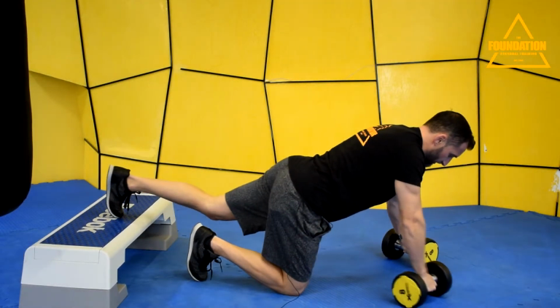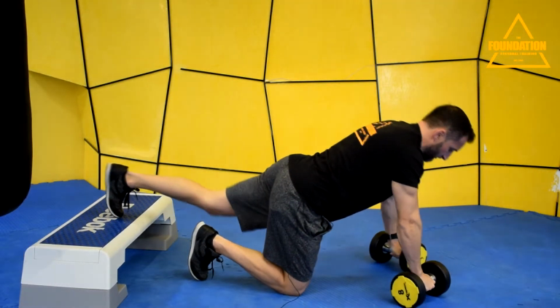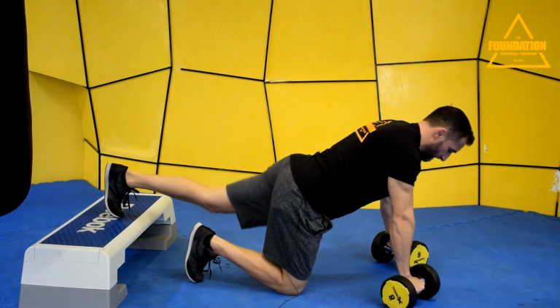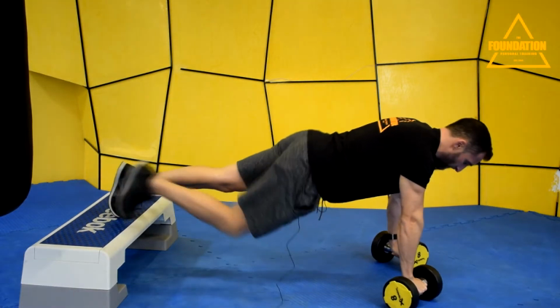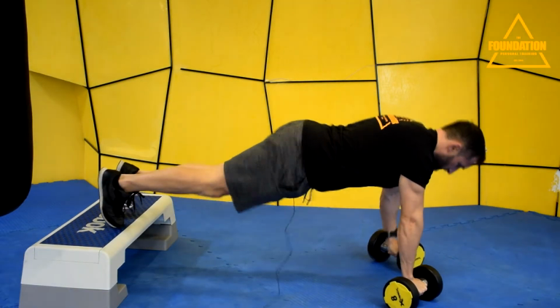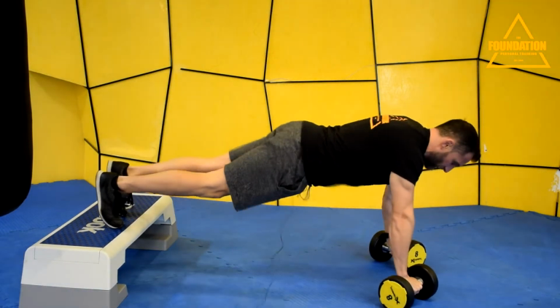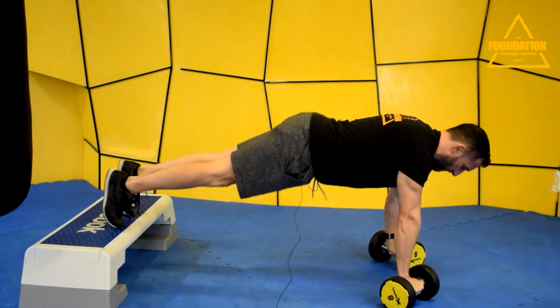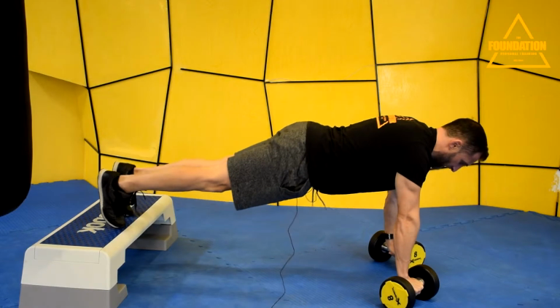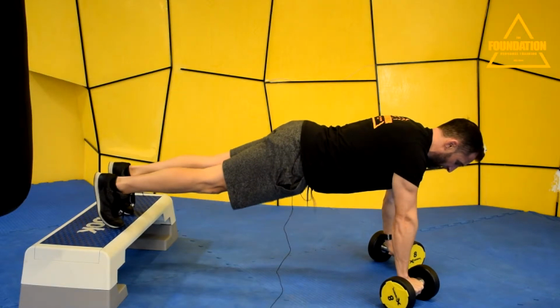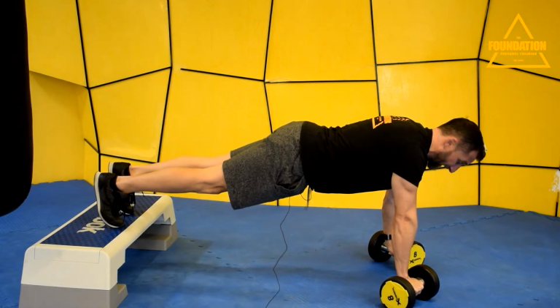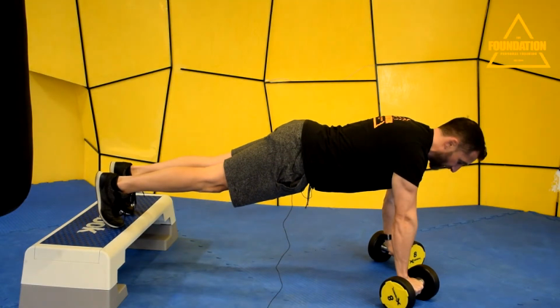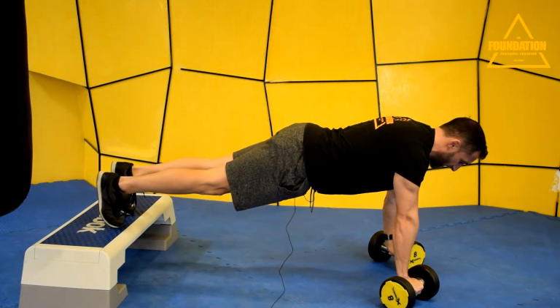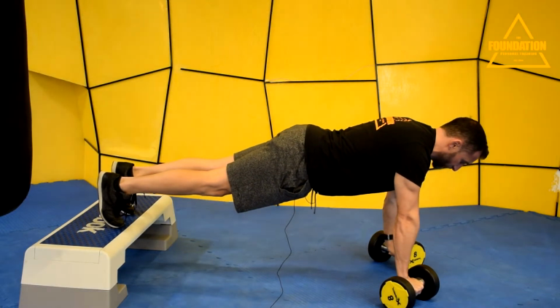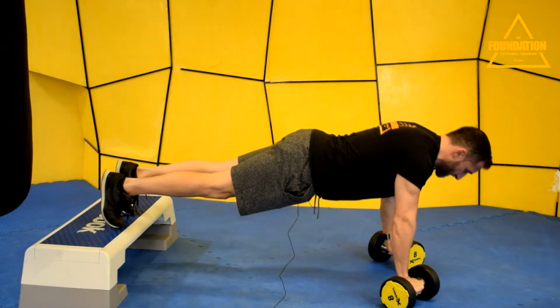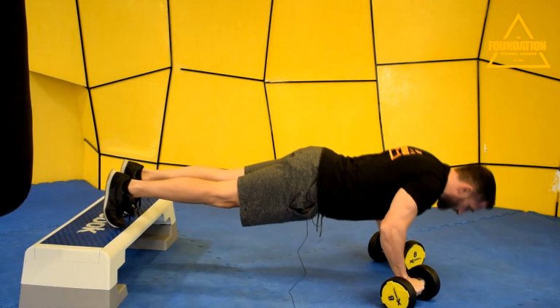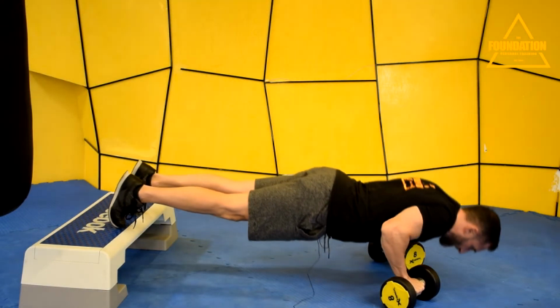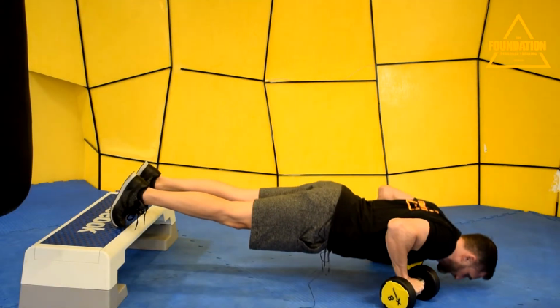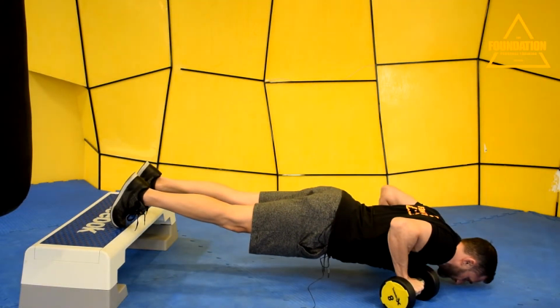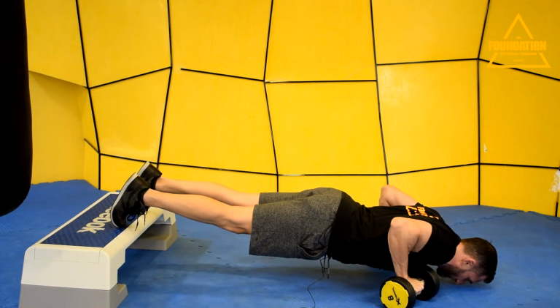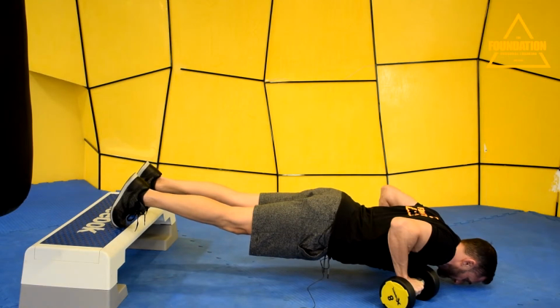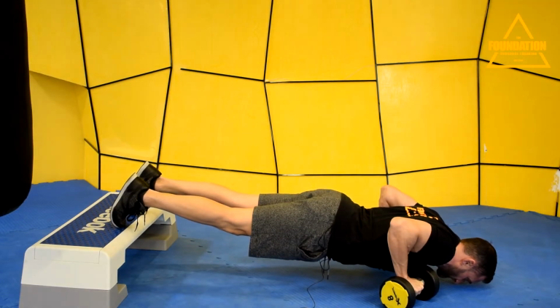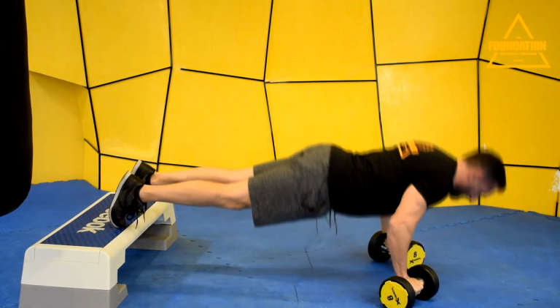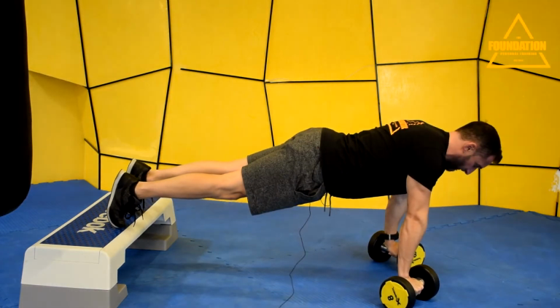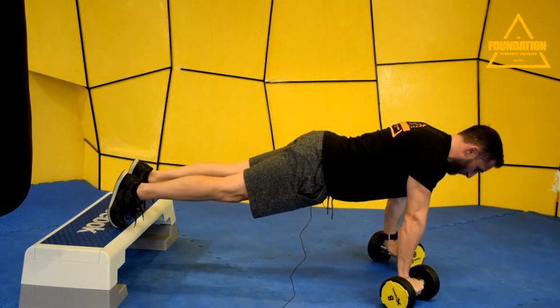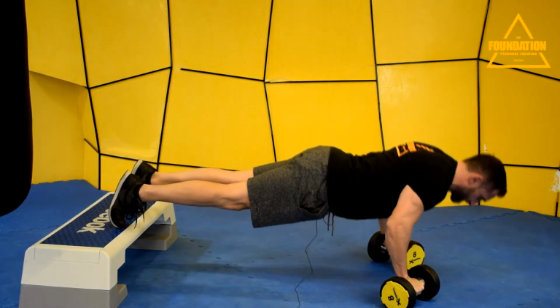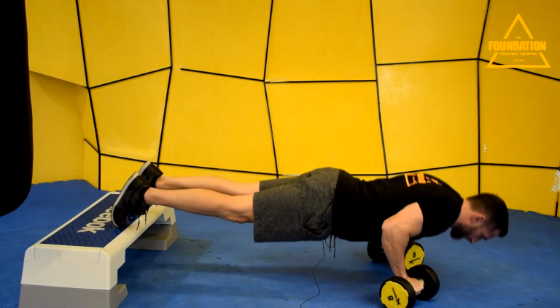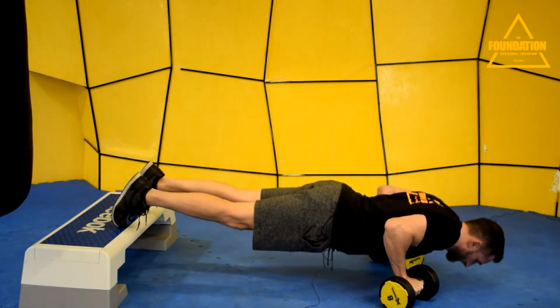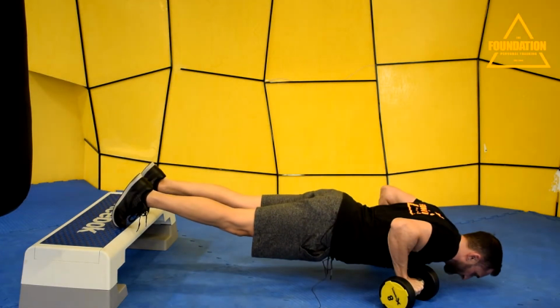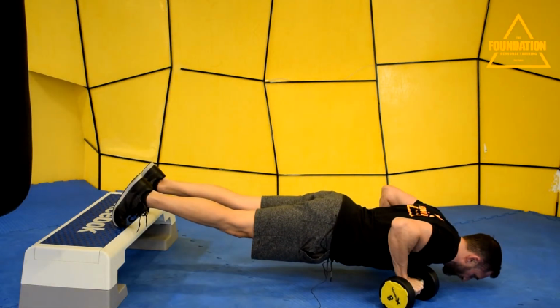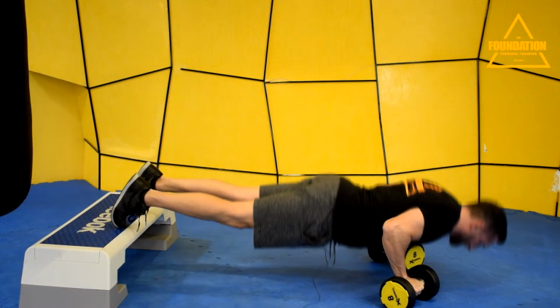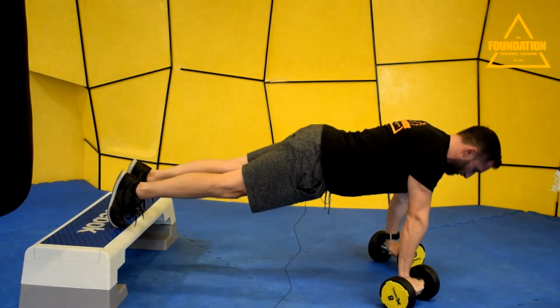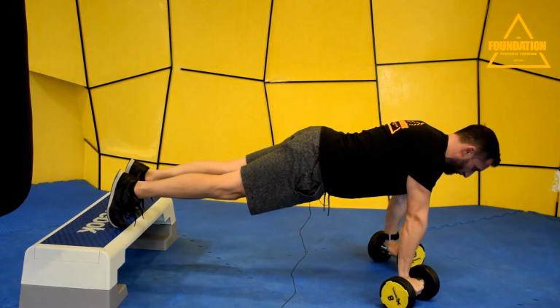So you're into position. Your feet are up, your backside's up nice and high, your shoulder's ready. You keep that same angle, and now you've got an extra couple of inches to drive through on the movement. Same steady tempo, good strong movement.